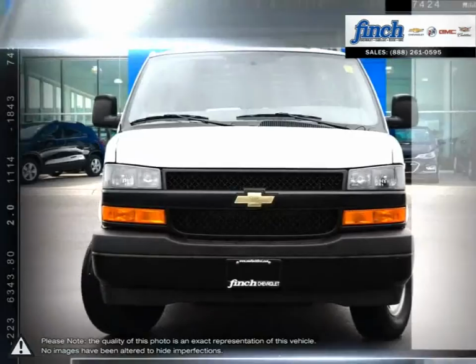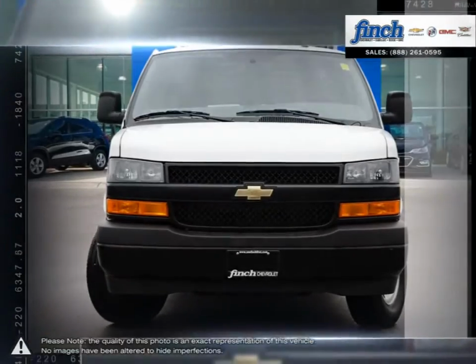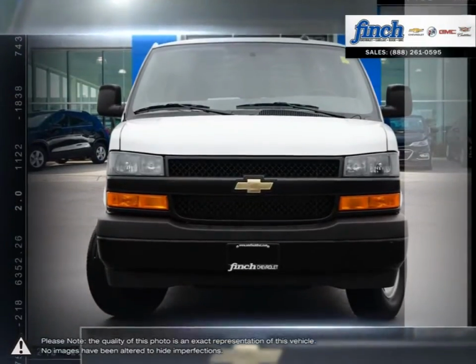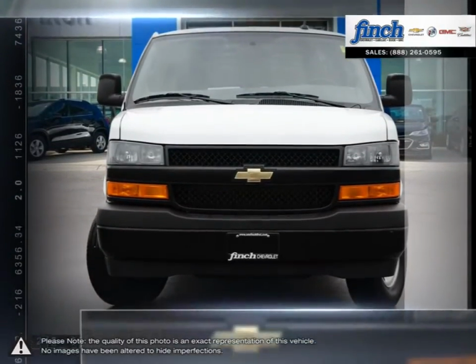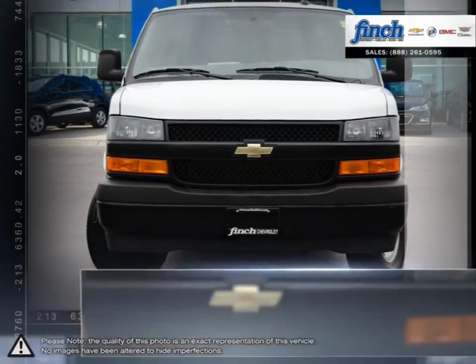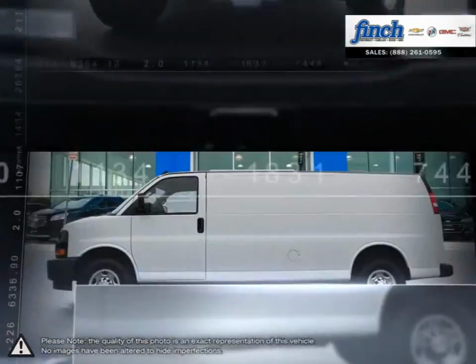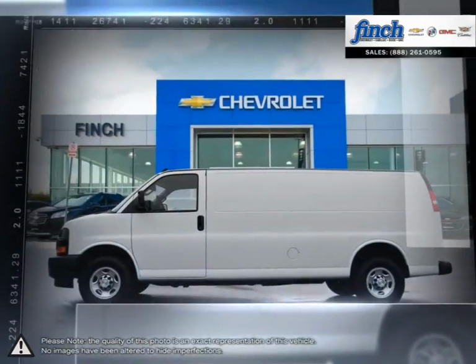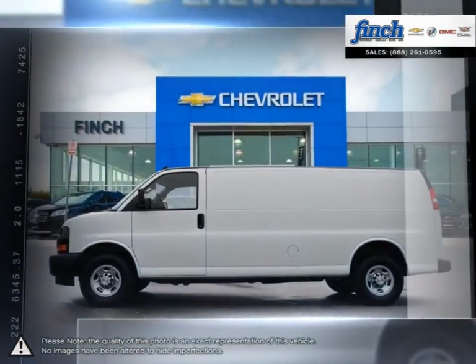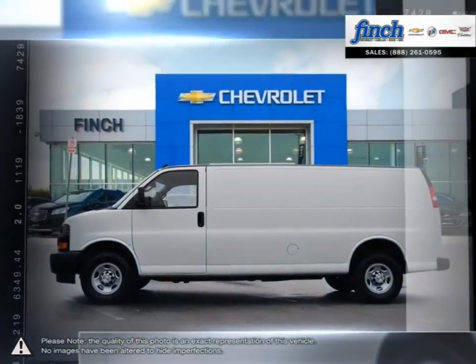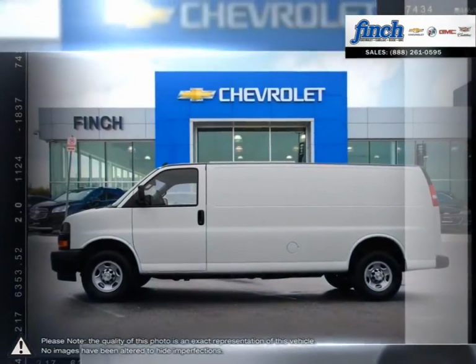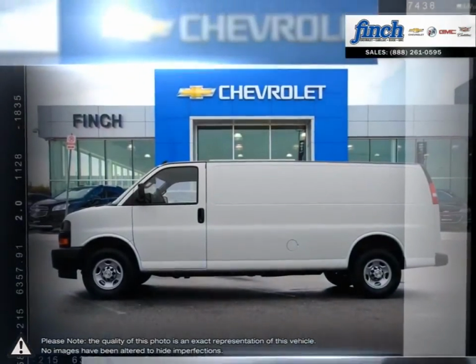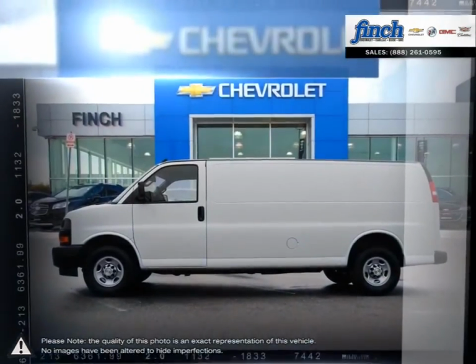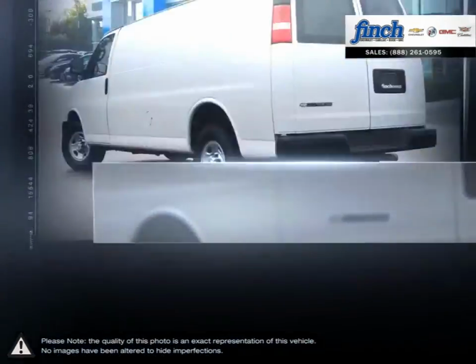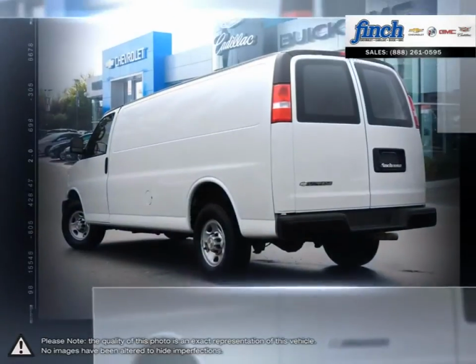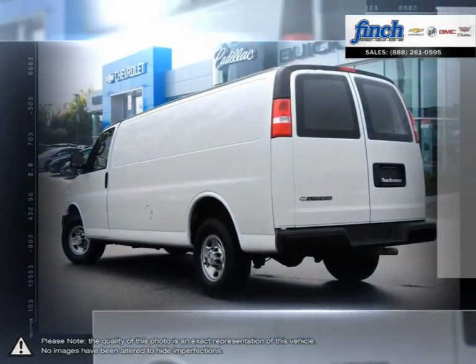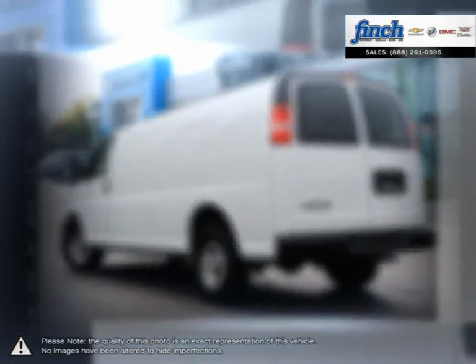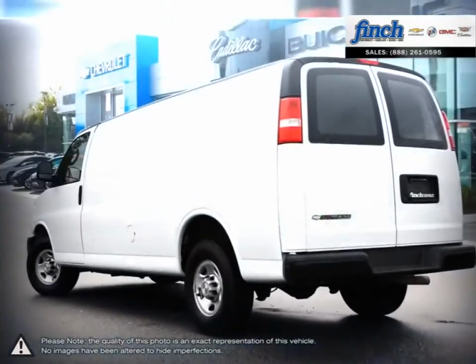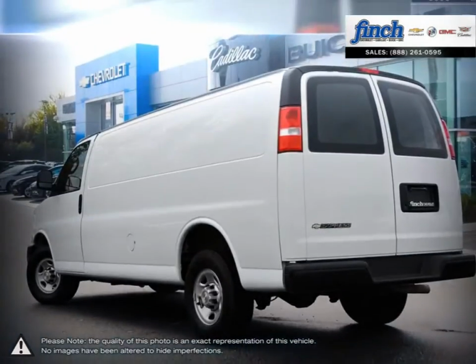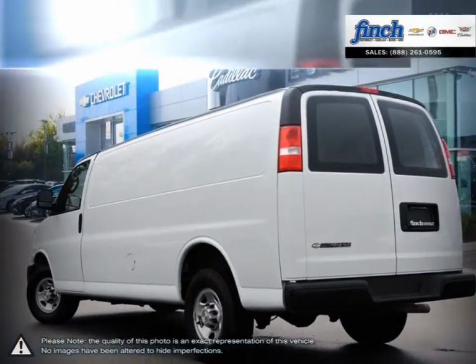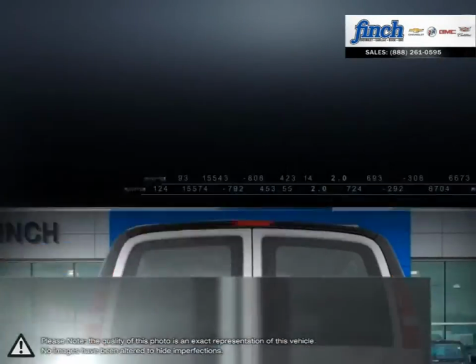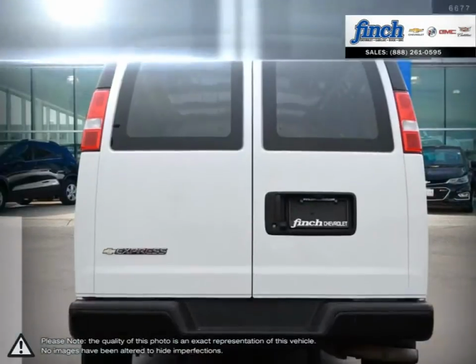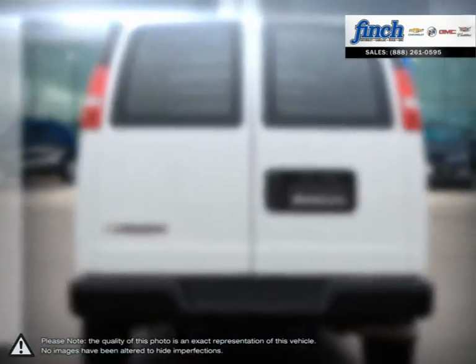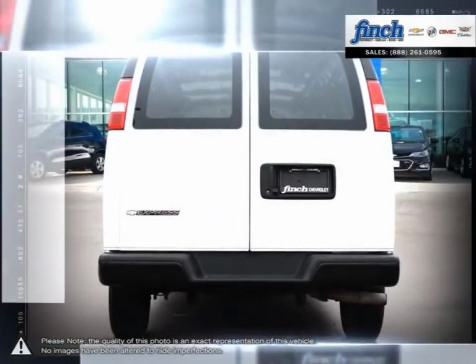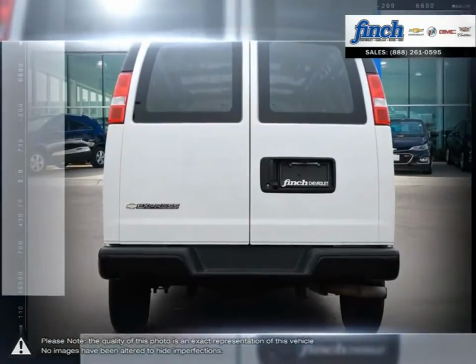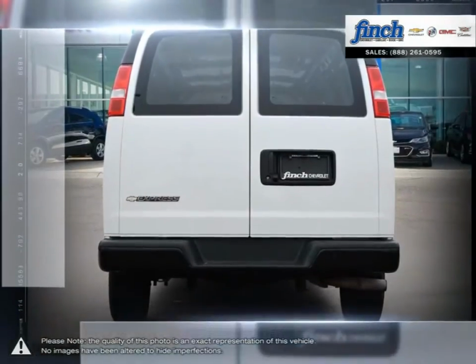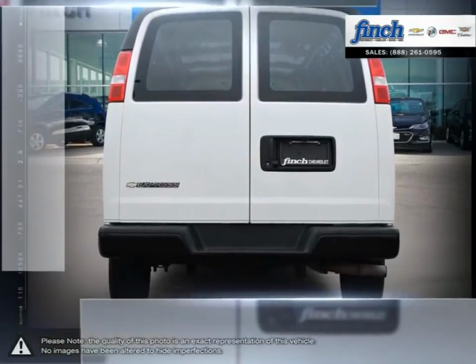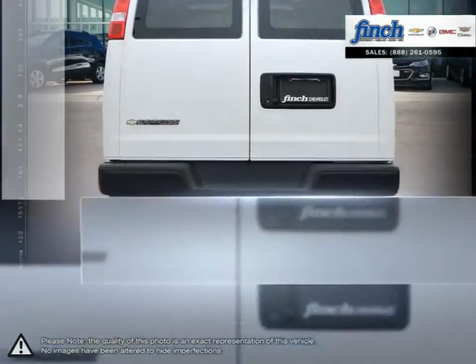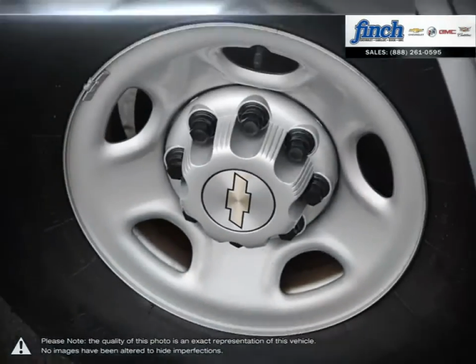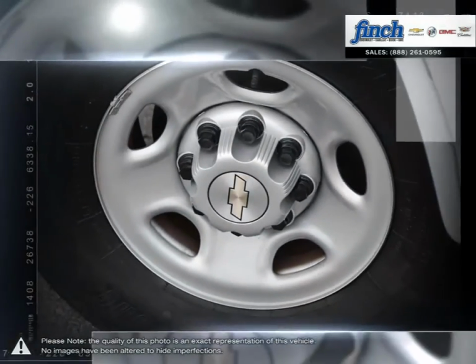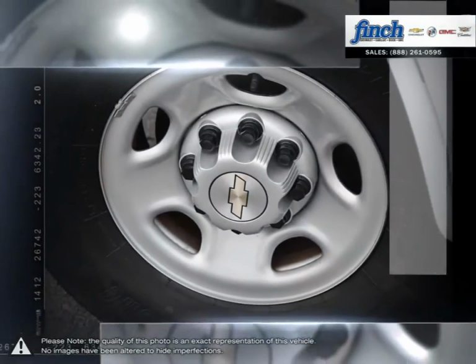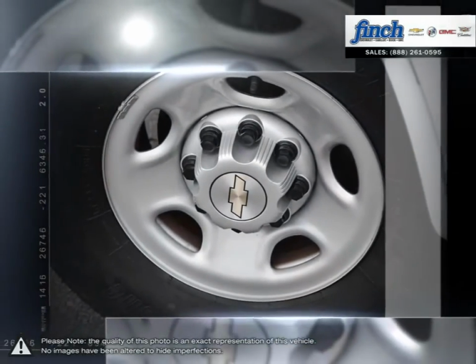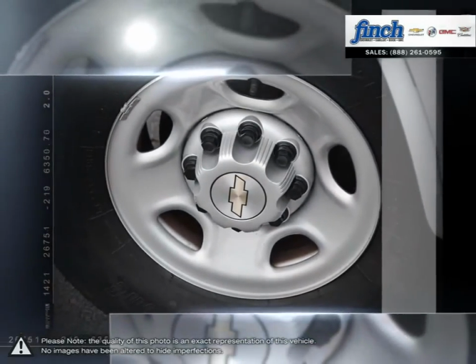Chevrolet is proud to build commercial vehicles with the same dependable multitasking work ethic as the people who drive them. Express has long been recognized not just for its excellent initial value but also for its long-term low cost of ownership.